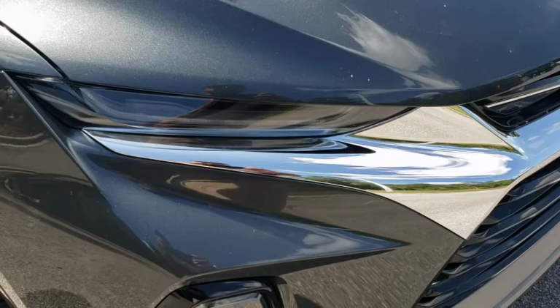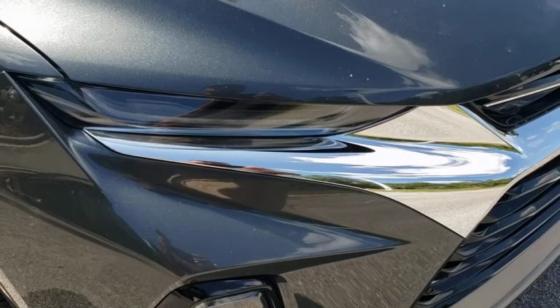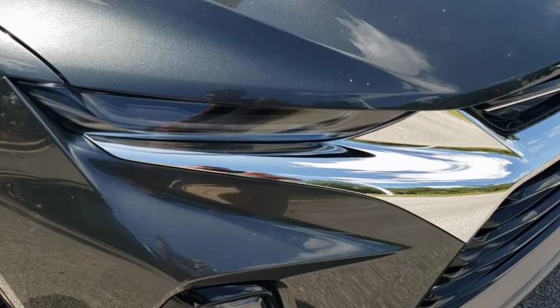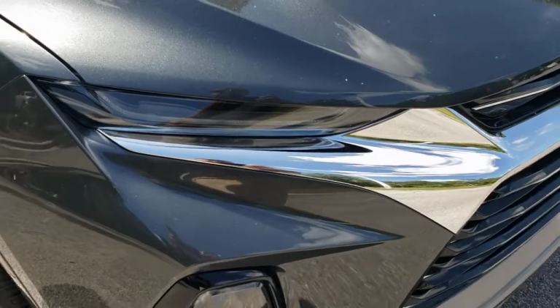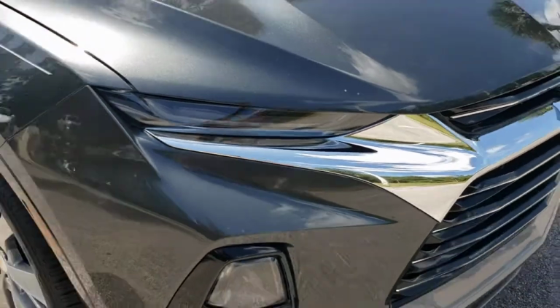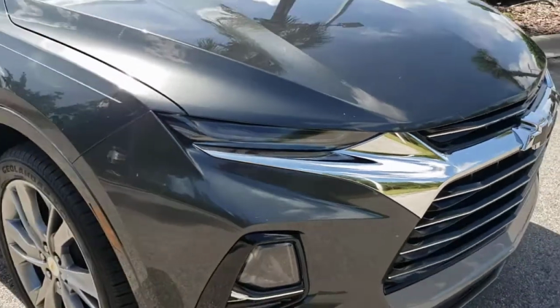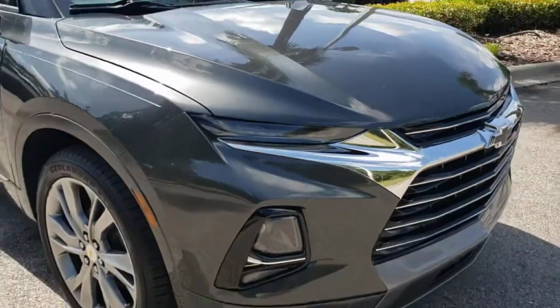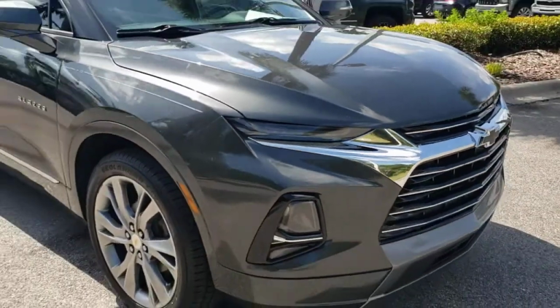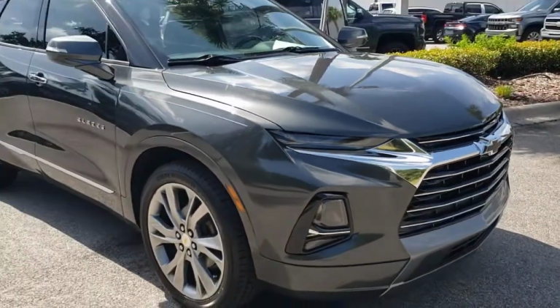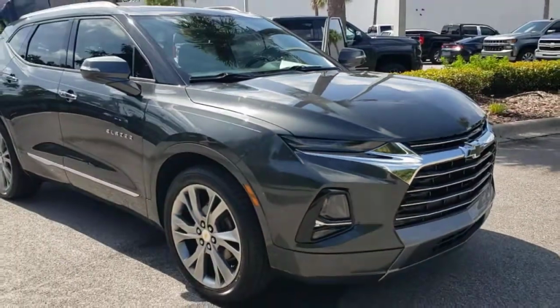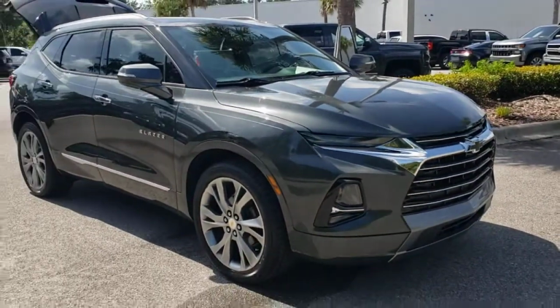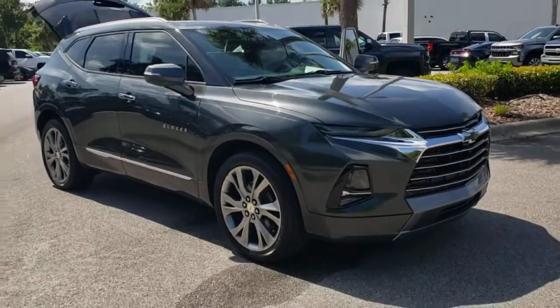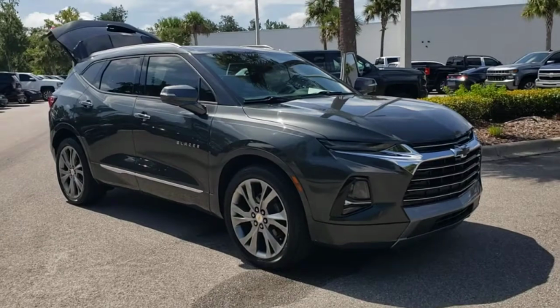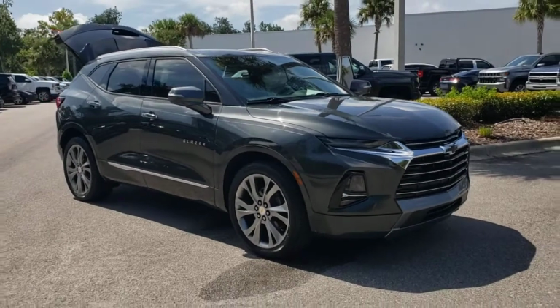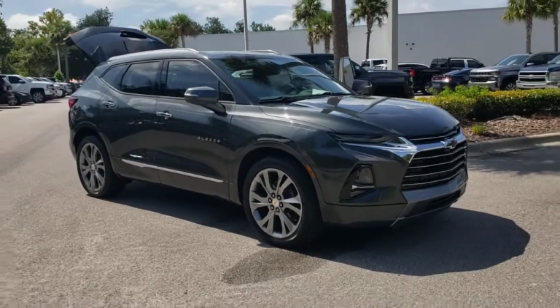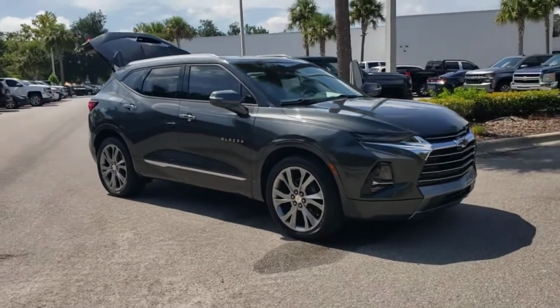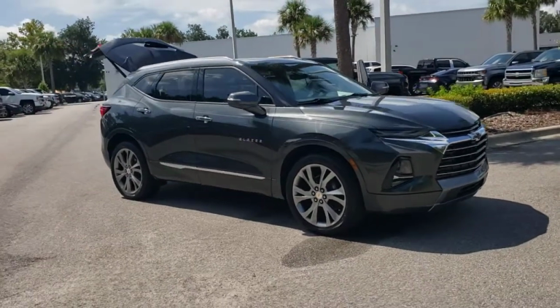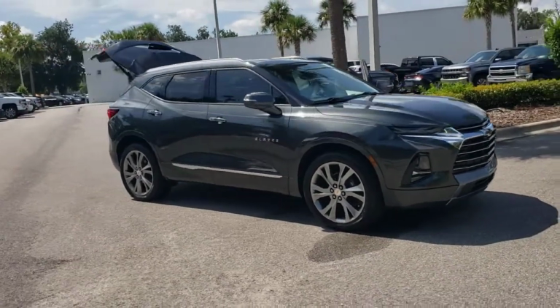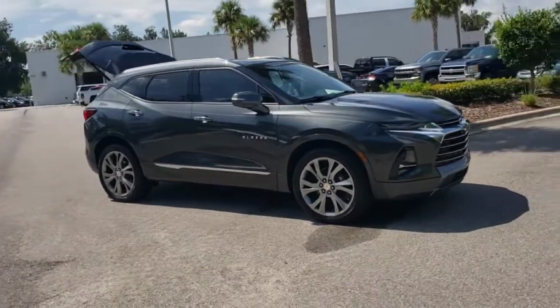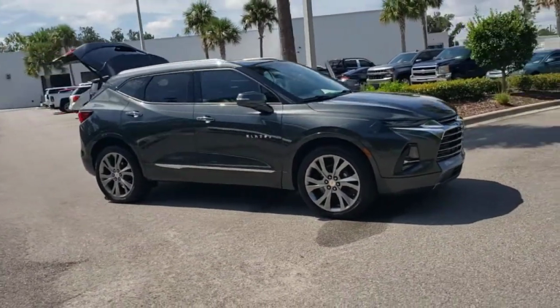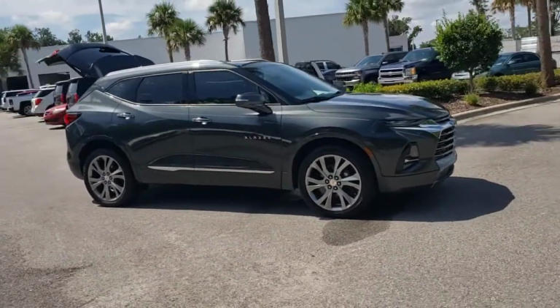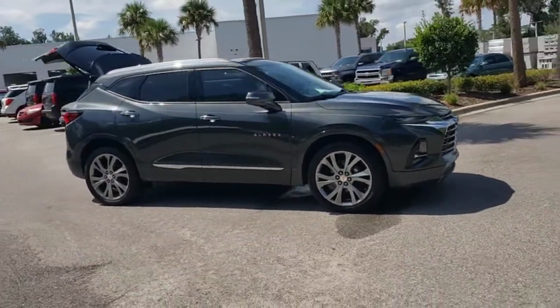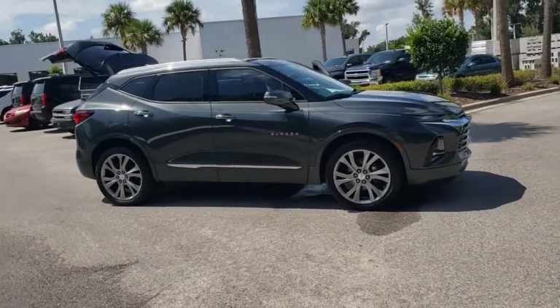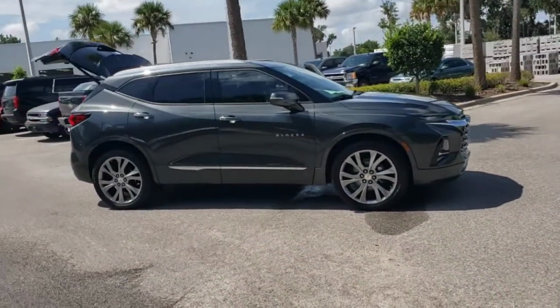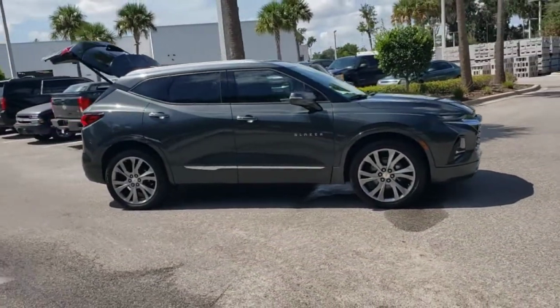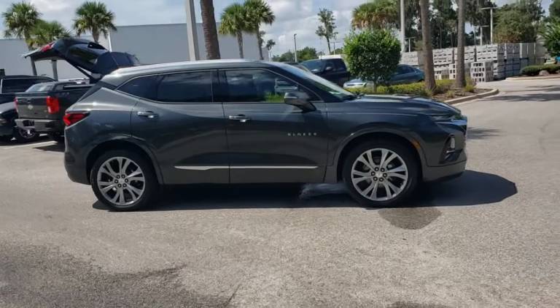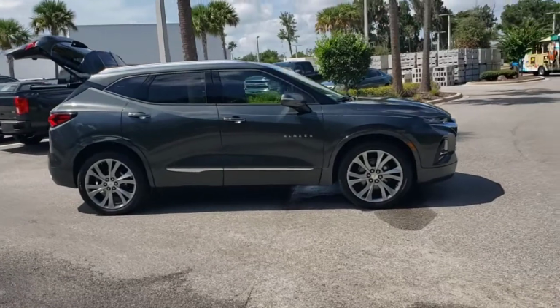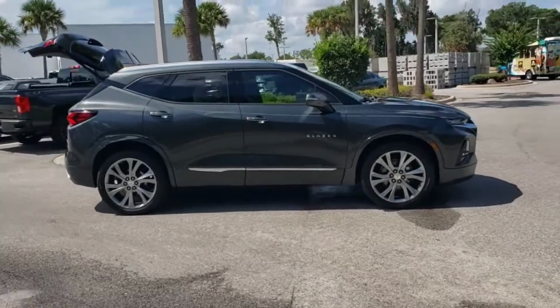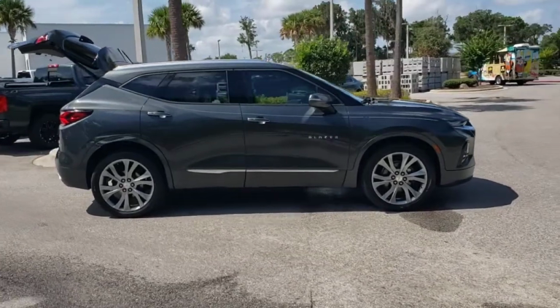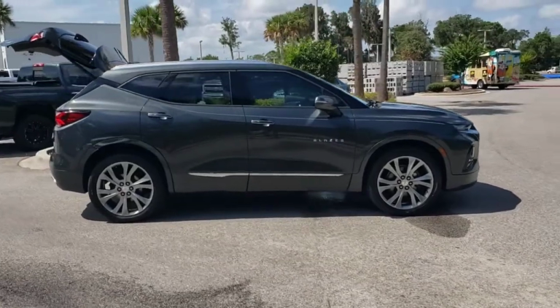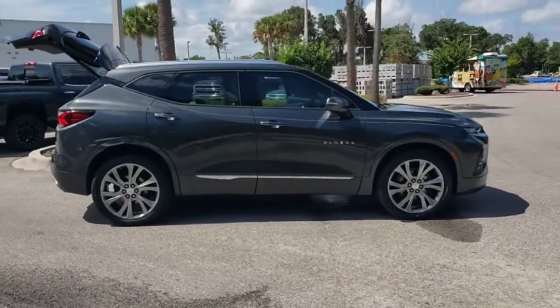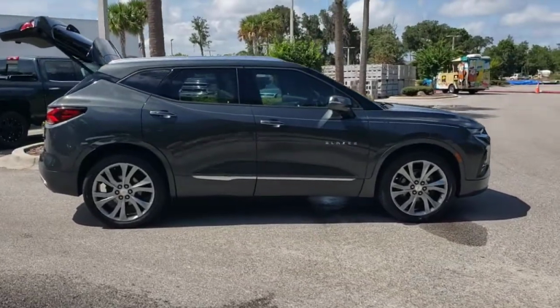Here is a wonderful 2019 Chevrolet Blazer. This vehicle is an outstanding buy with fewer than 40,000 miles on the odometer. Make the most of every drive when you travel in modern style and comfort.